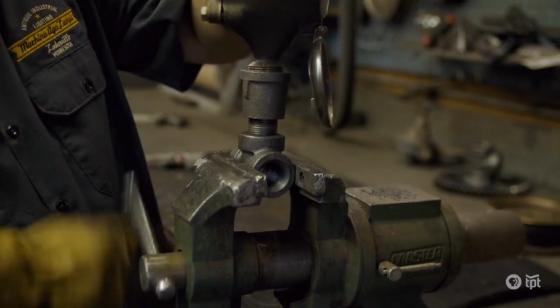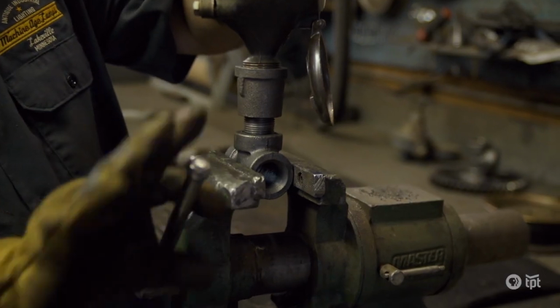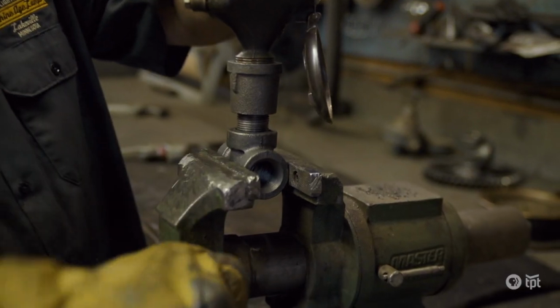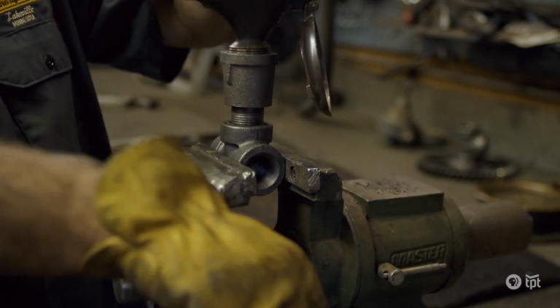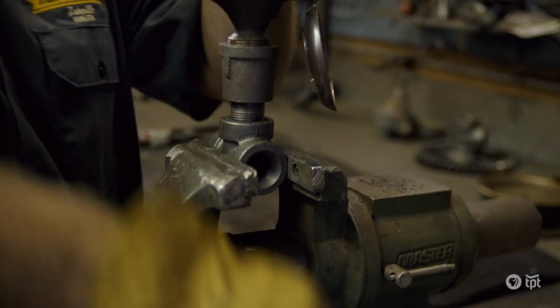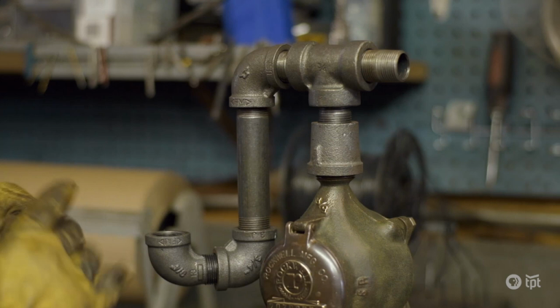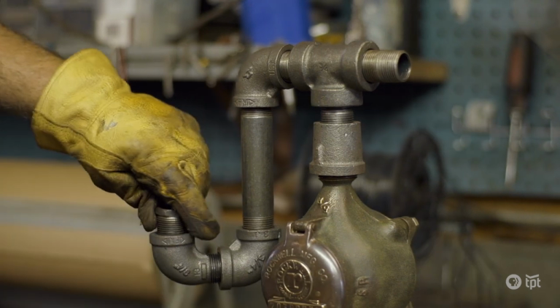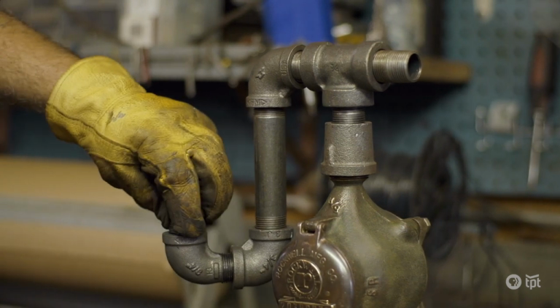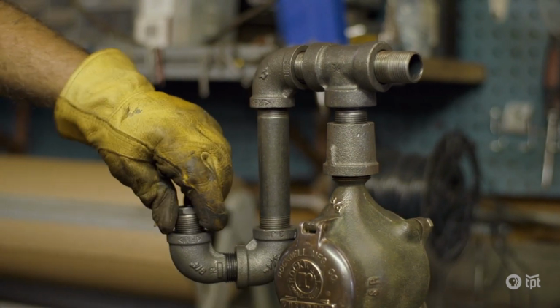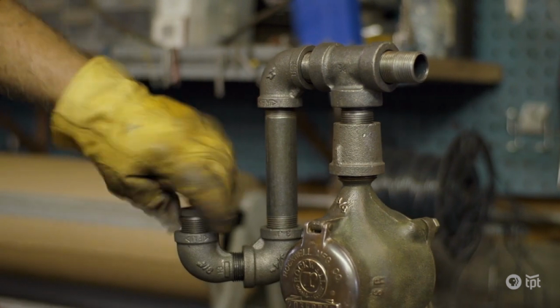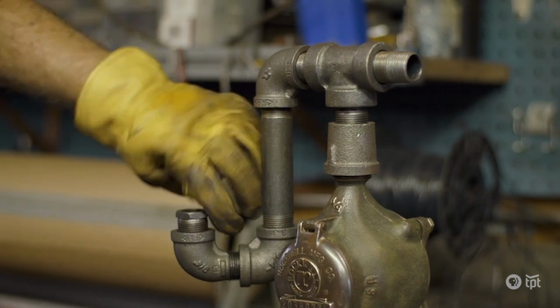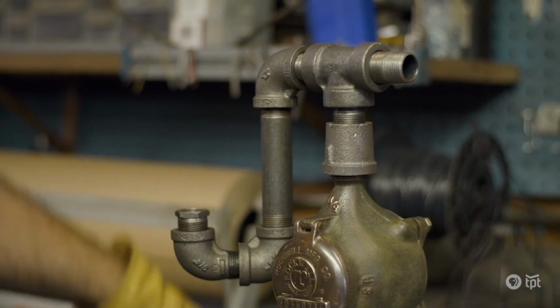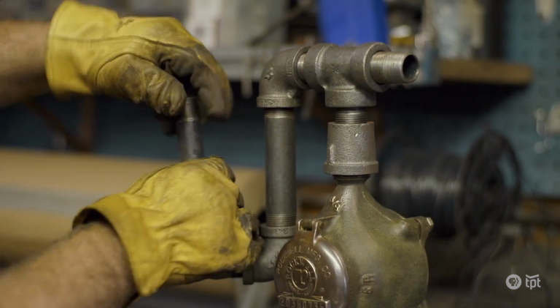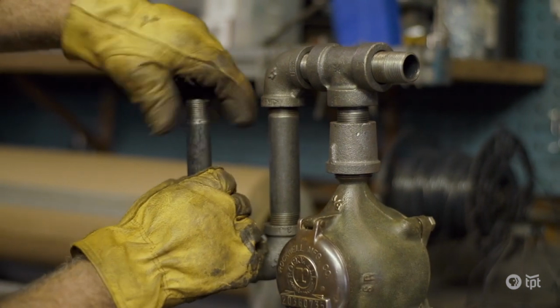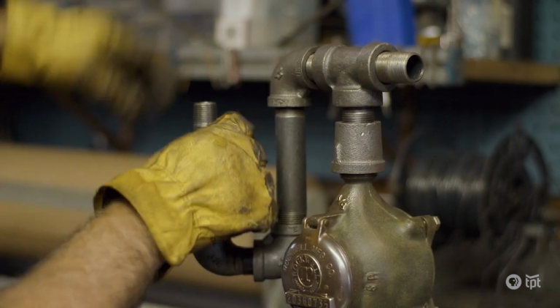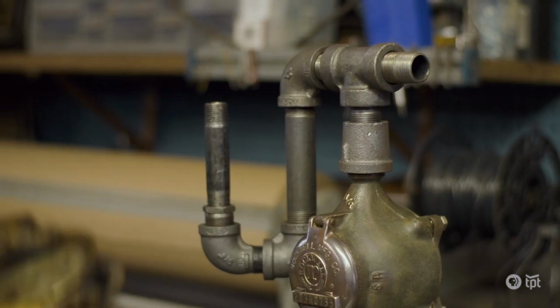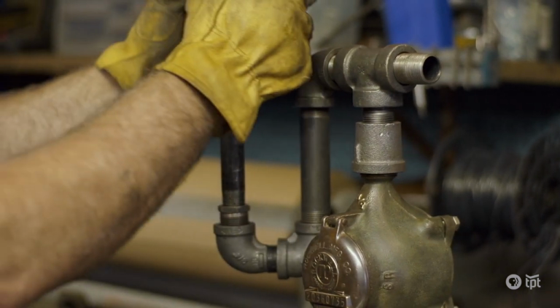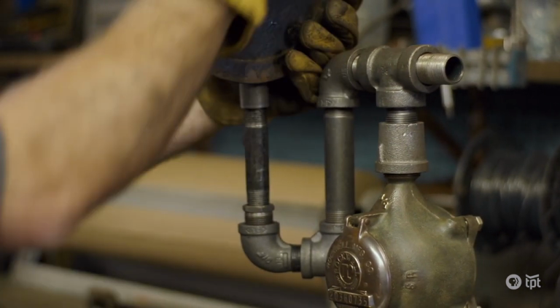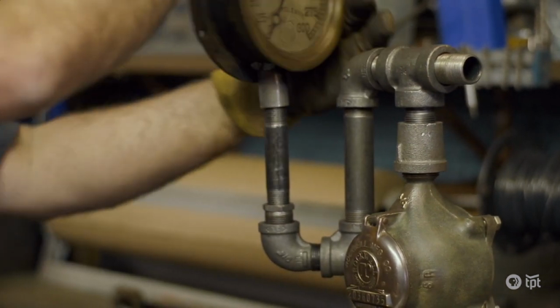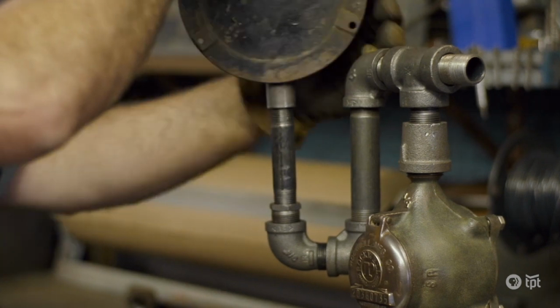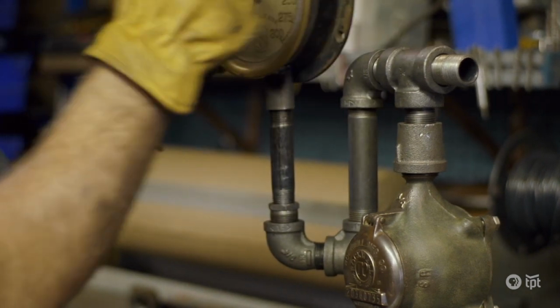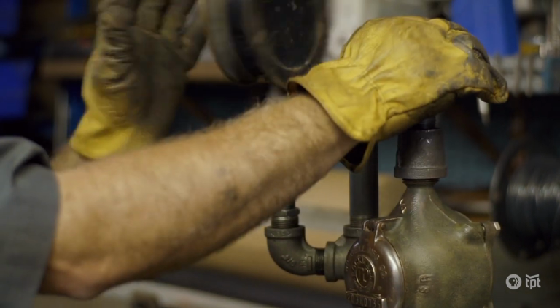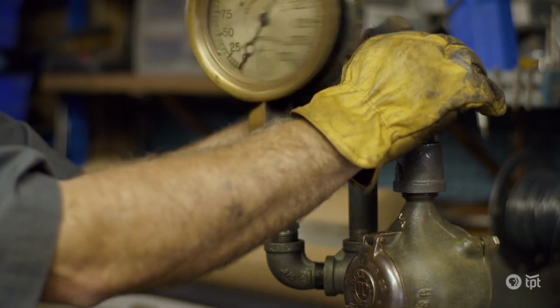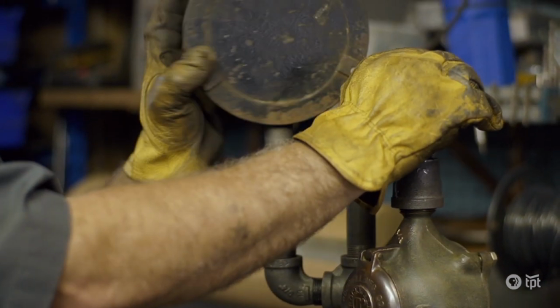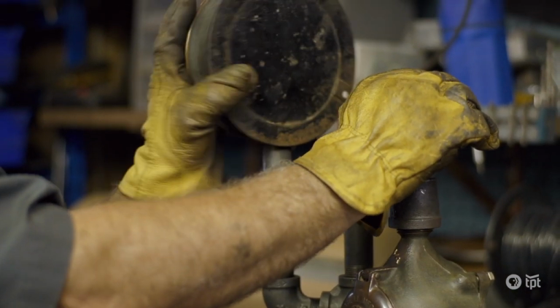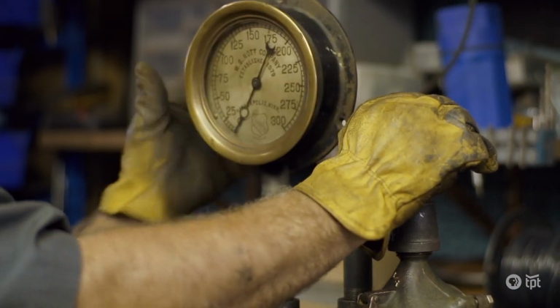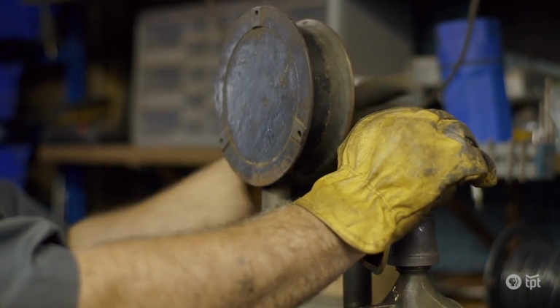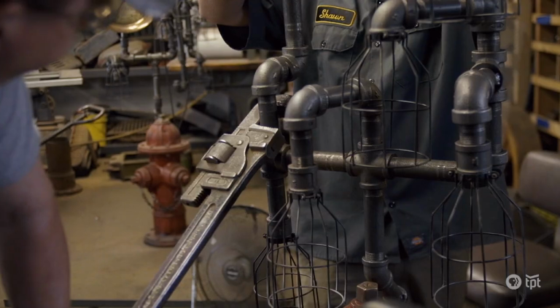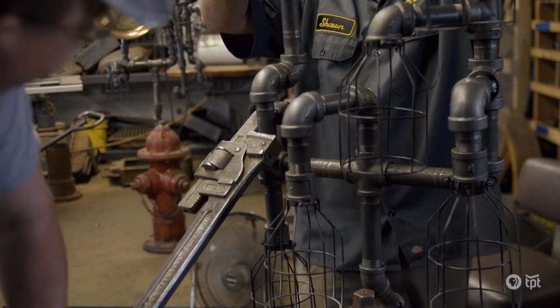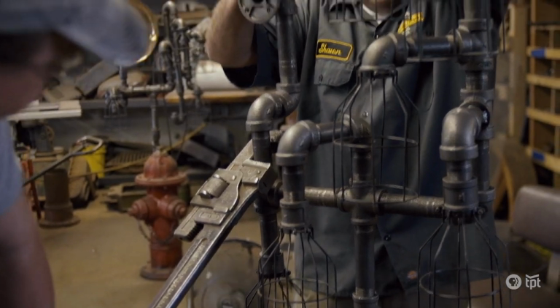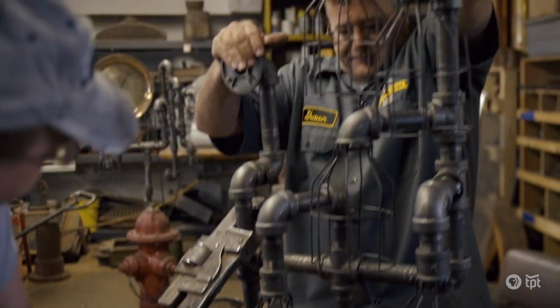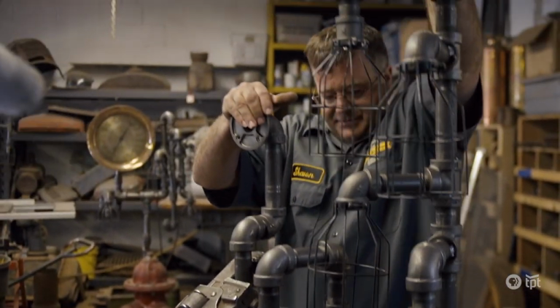I spent 25 years in corporate America, working at a large electronics retailer here in Minneapolis. But I was probably the only corporate manager picking gunk out from underneath my fingernails at a Monday morning staff meeting.